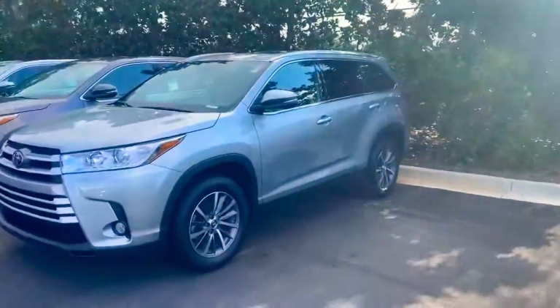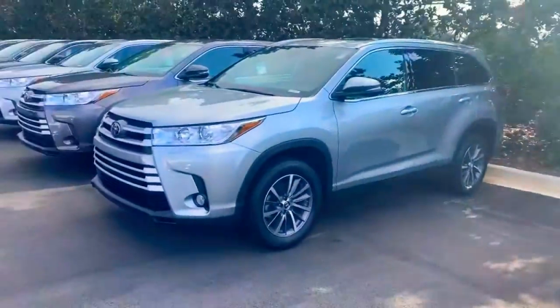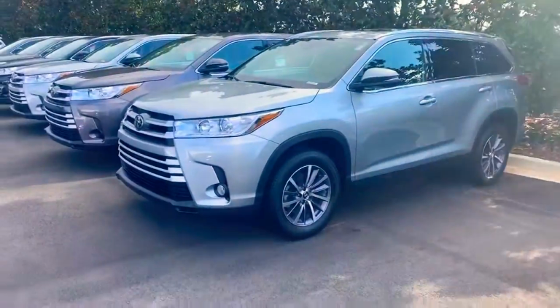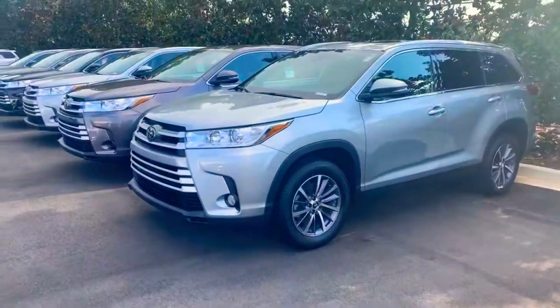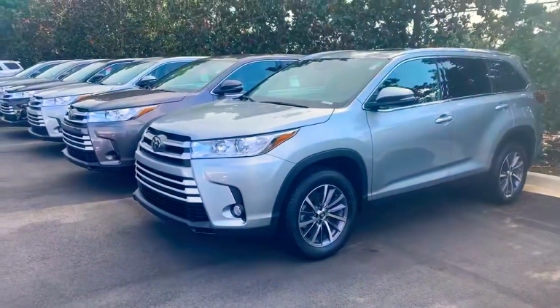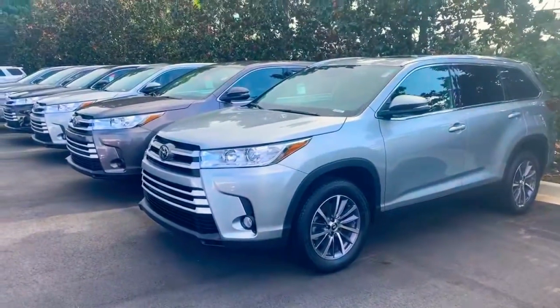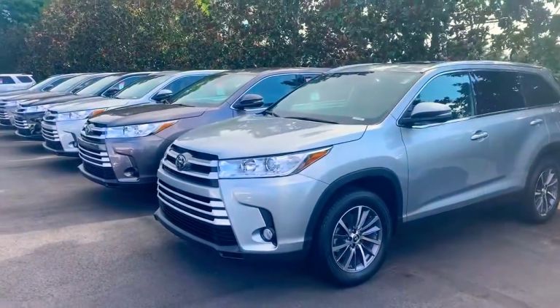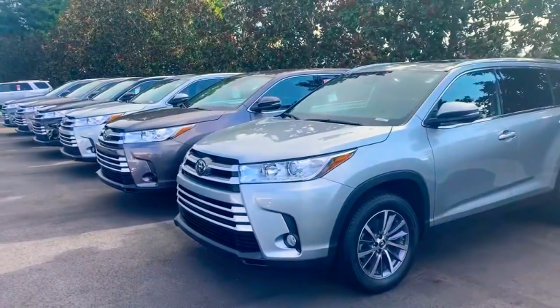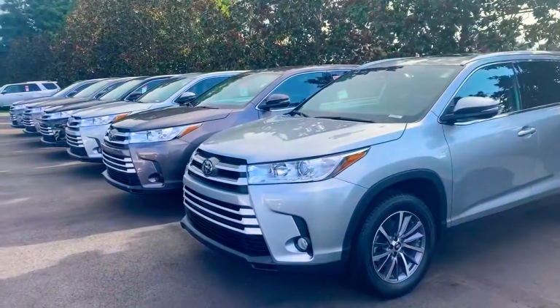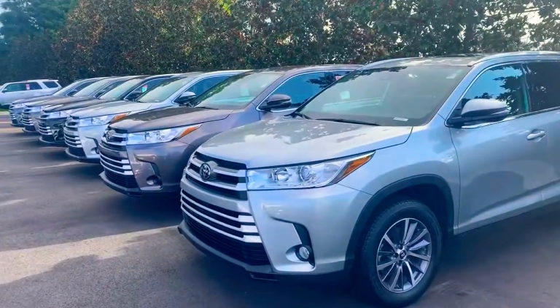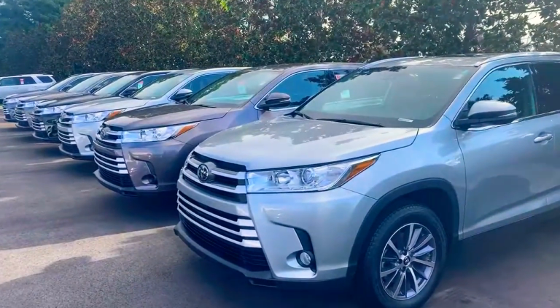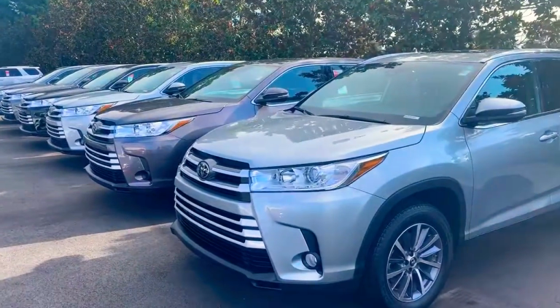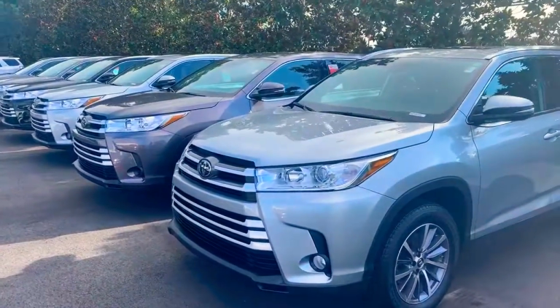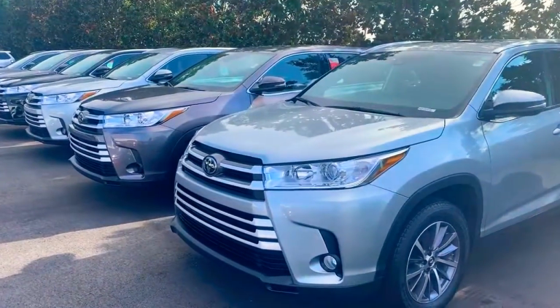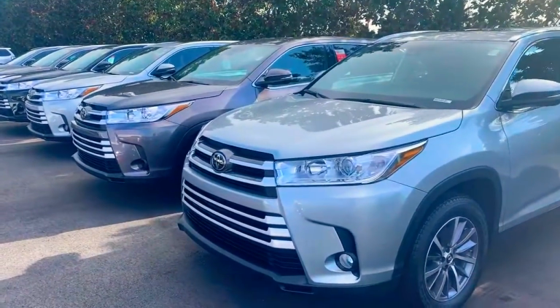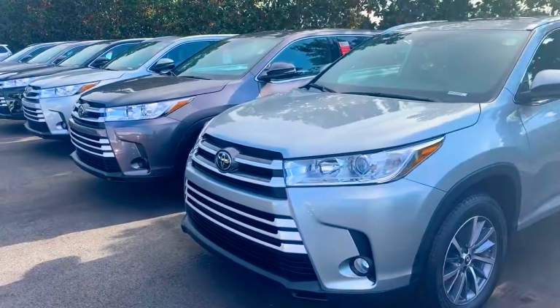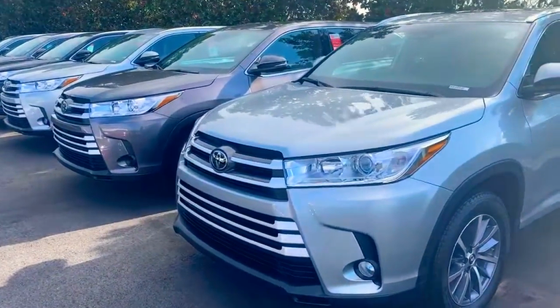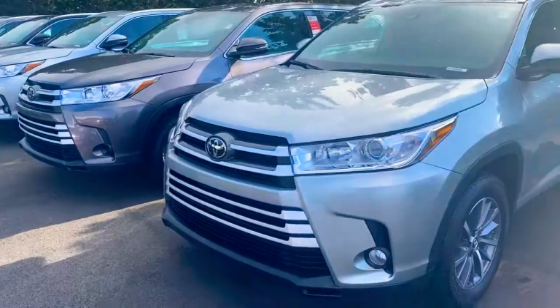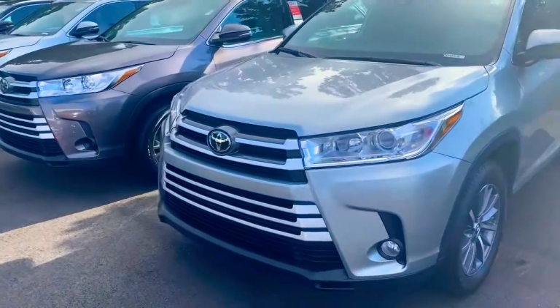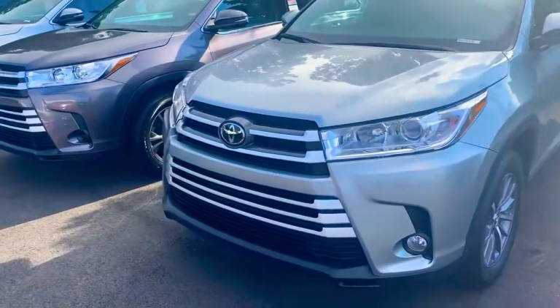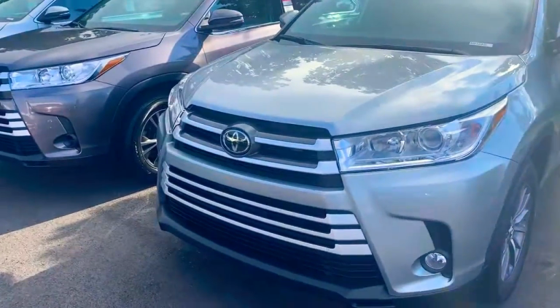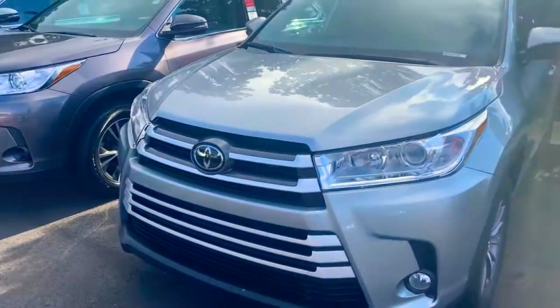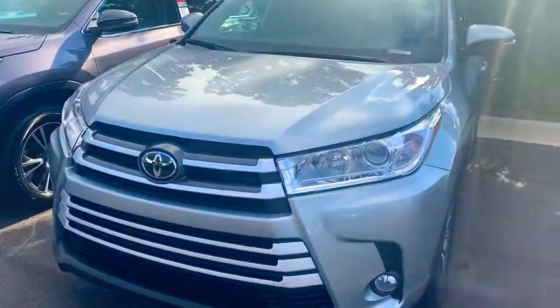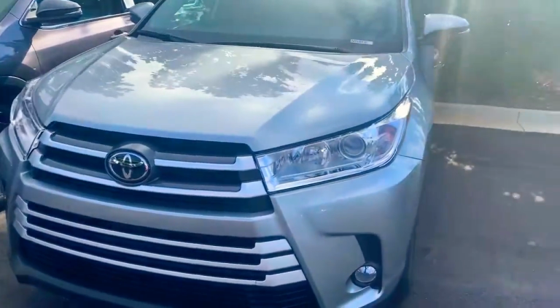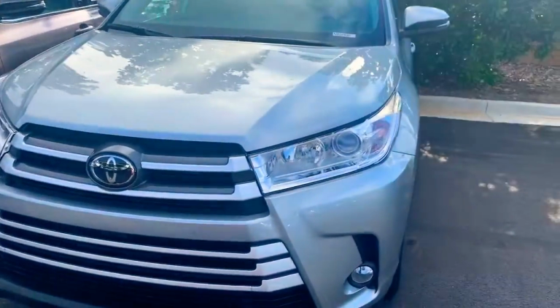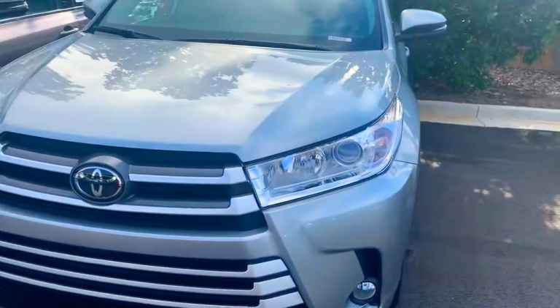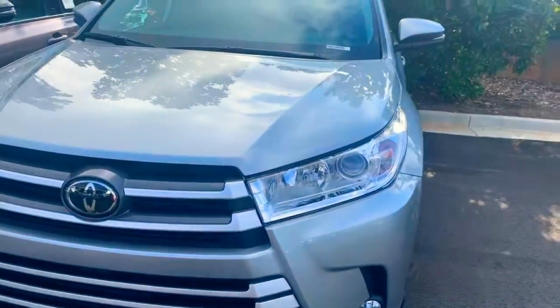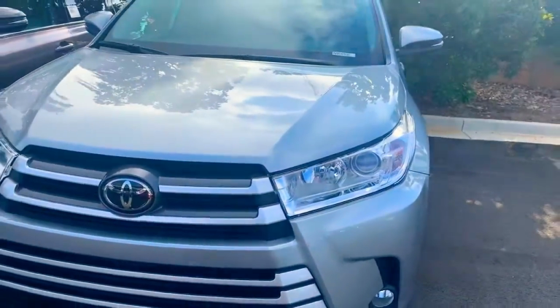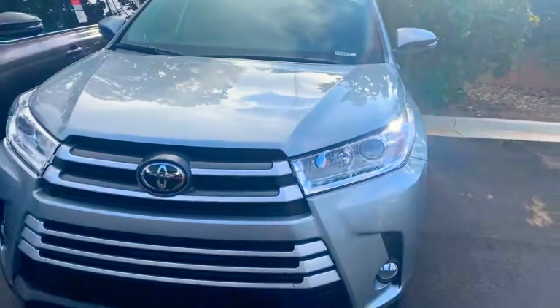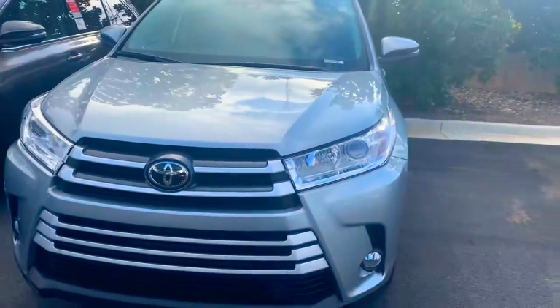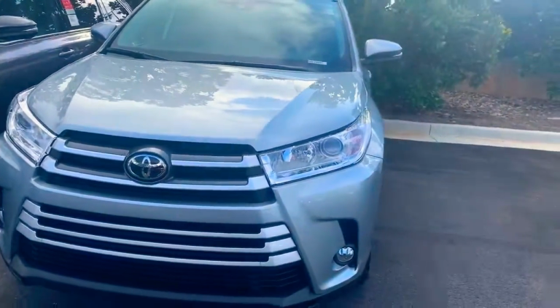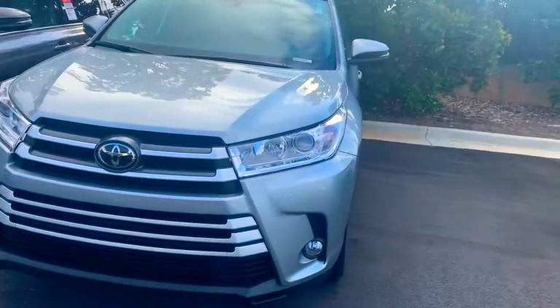We have here the 2019 Toyota Highlander XLE. As you can see, it's a very beautiful vehicle.